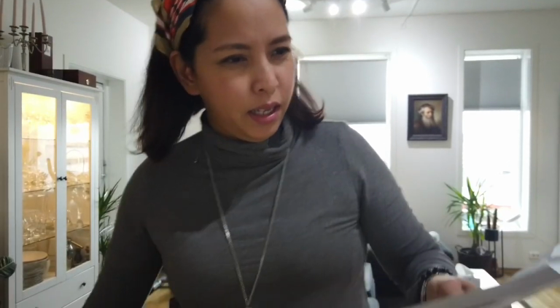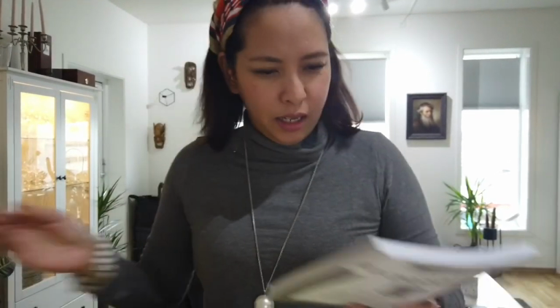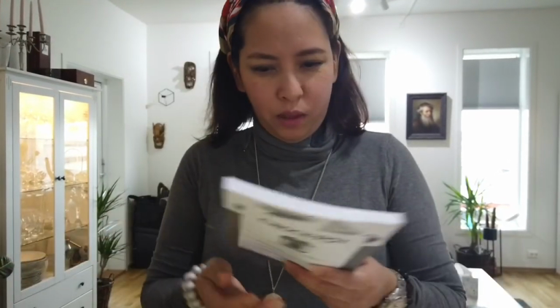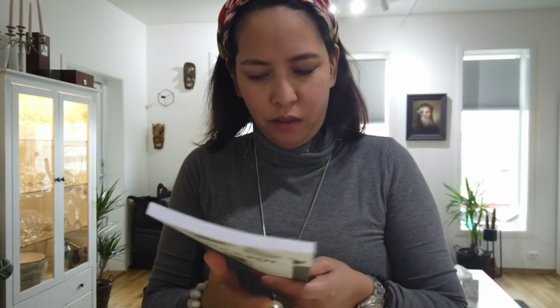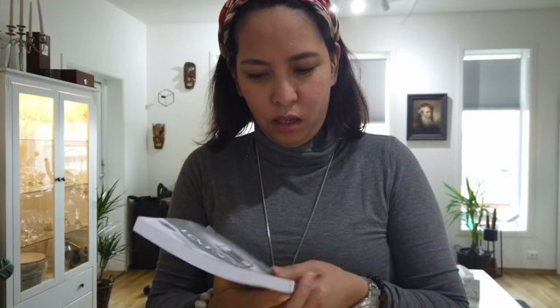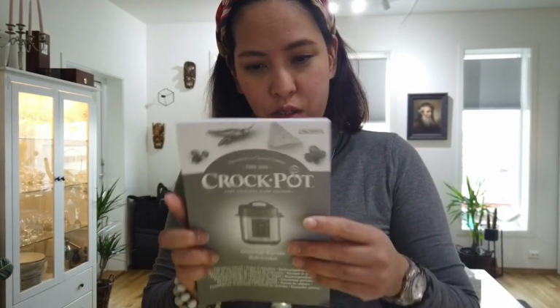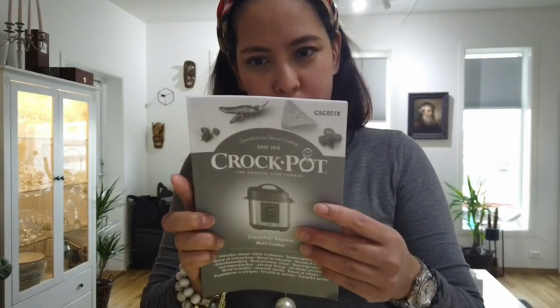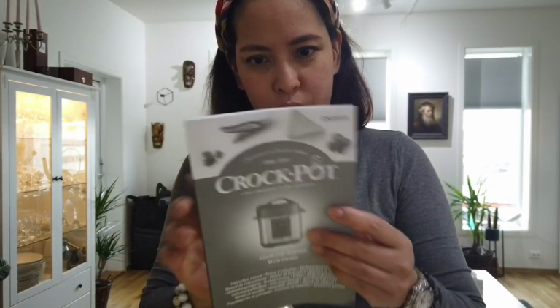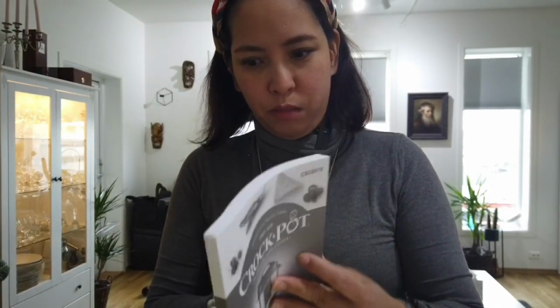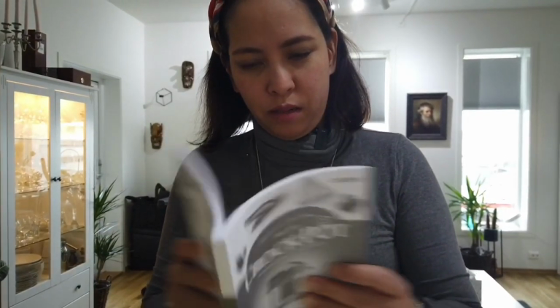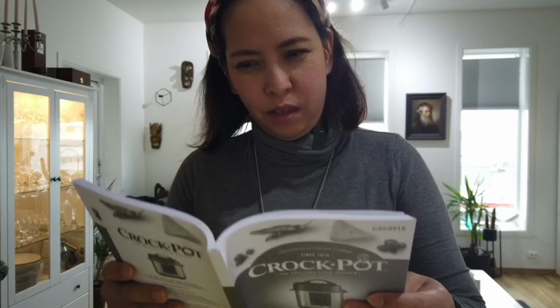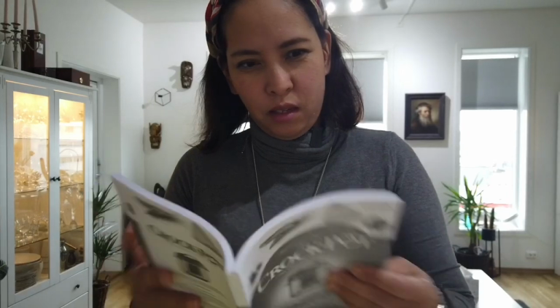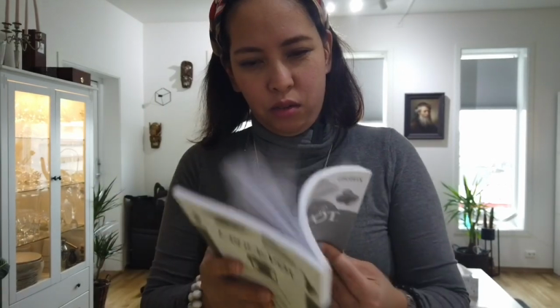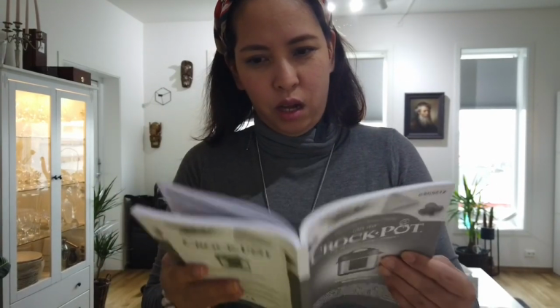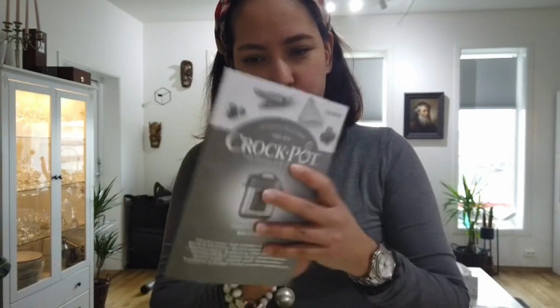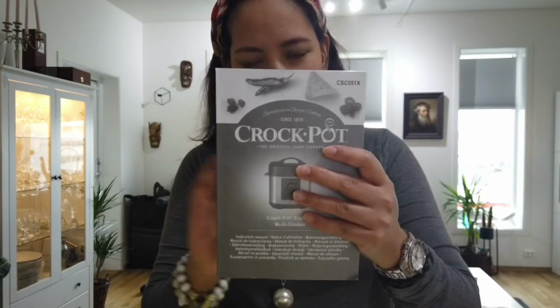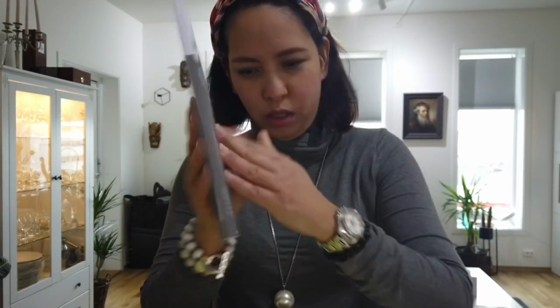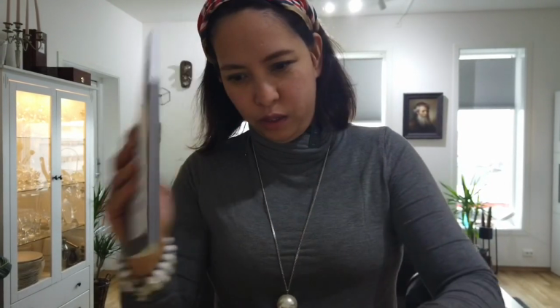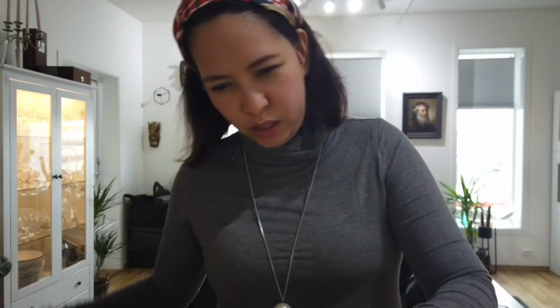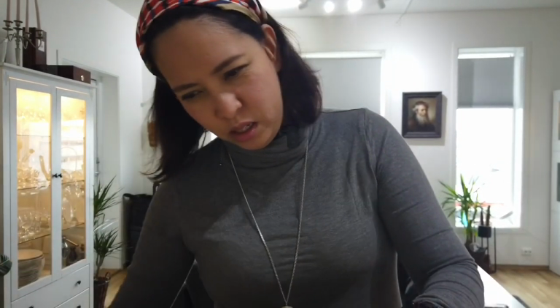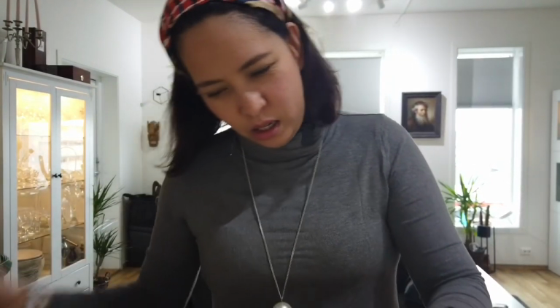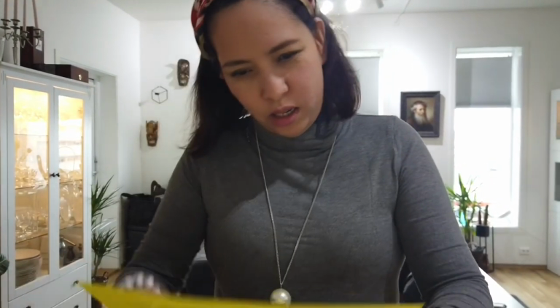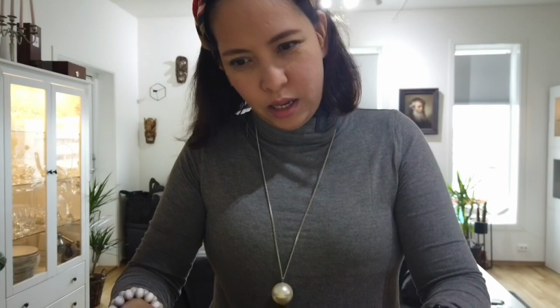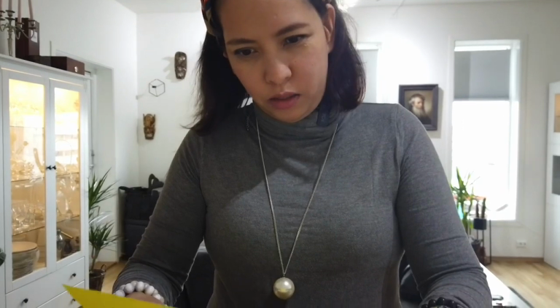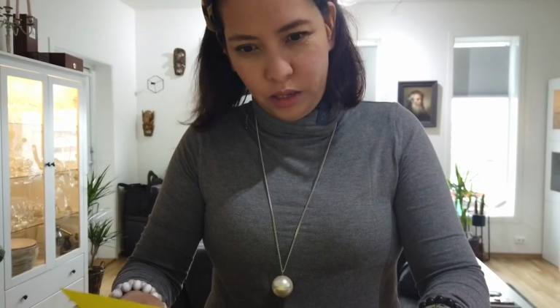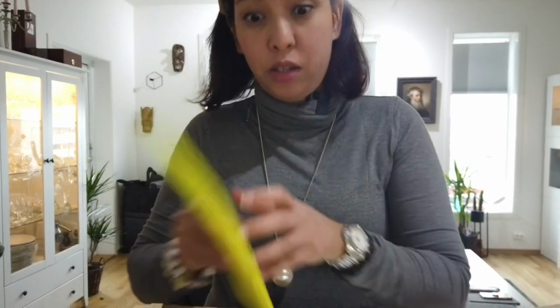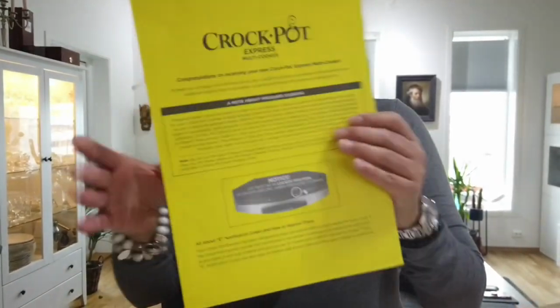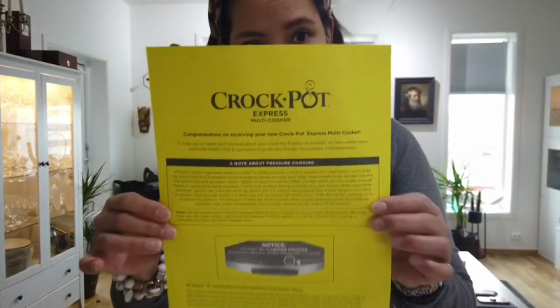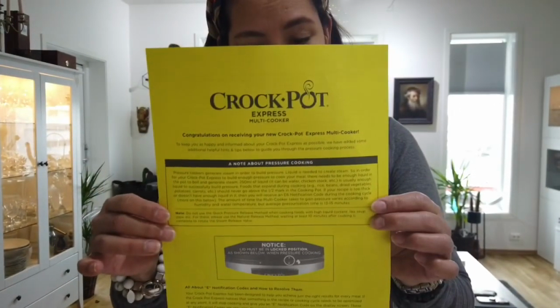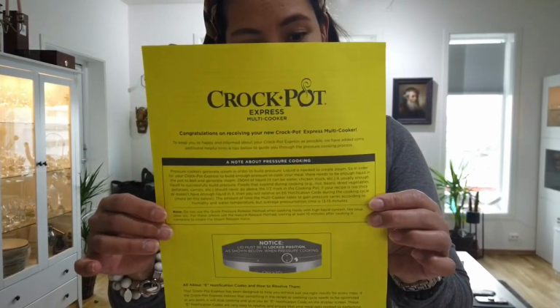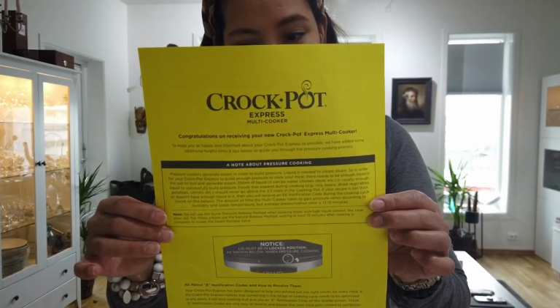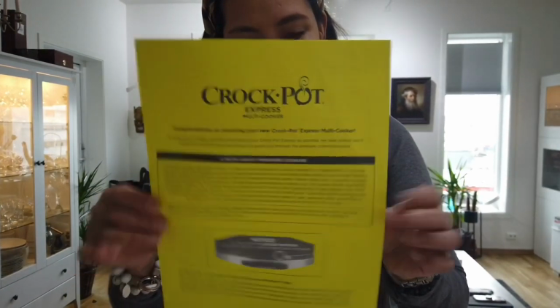And then we have the instruction manual from Crock-Pot — a how-to-use book, which is very important. And there's also a letter saying congratulations on receiving your new Crock-Pot.